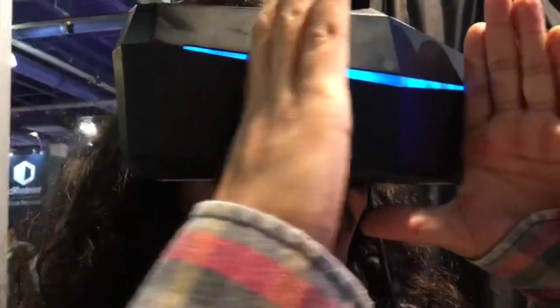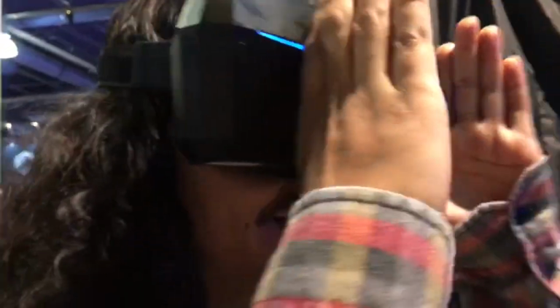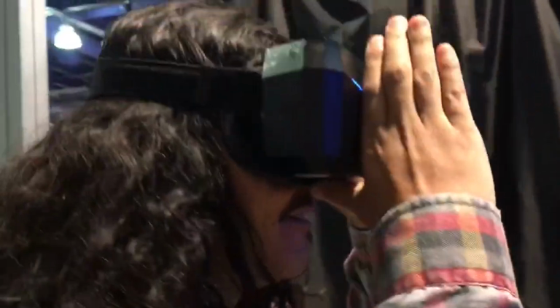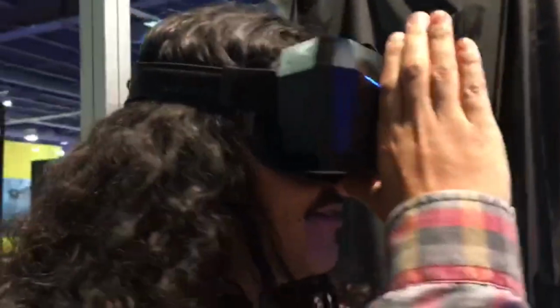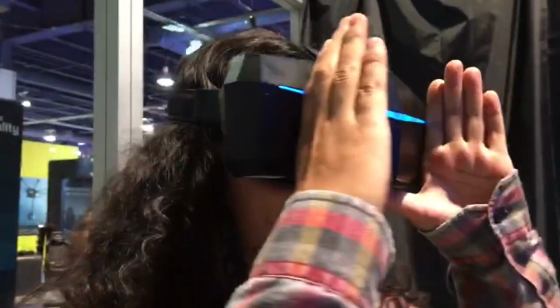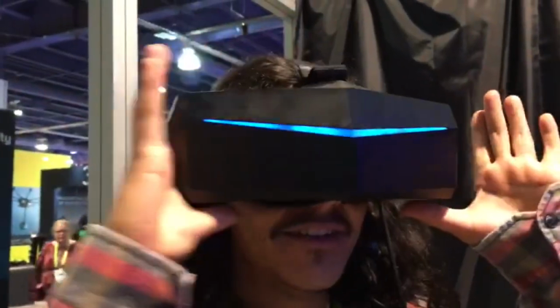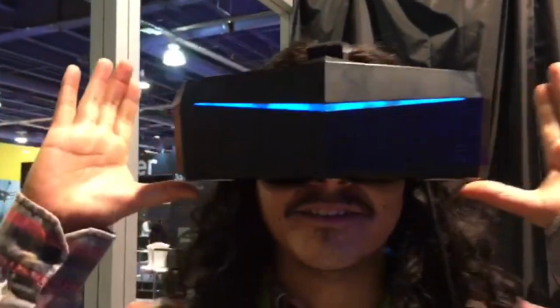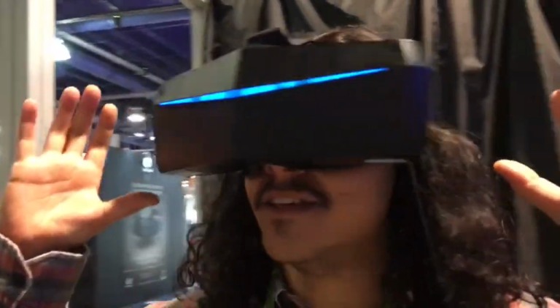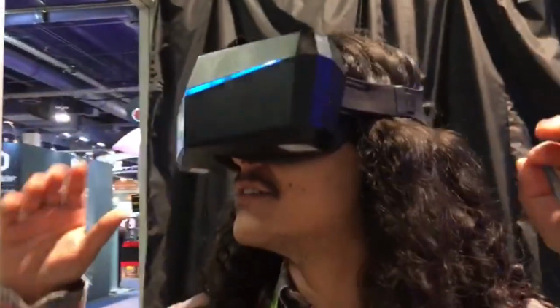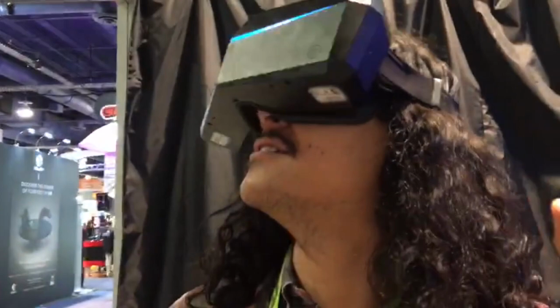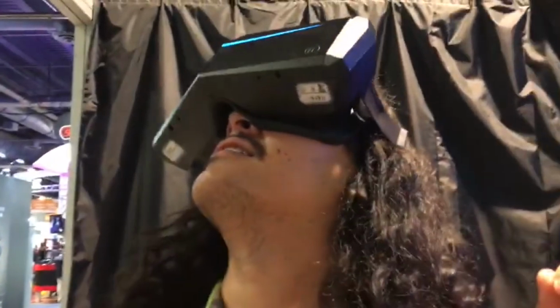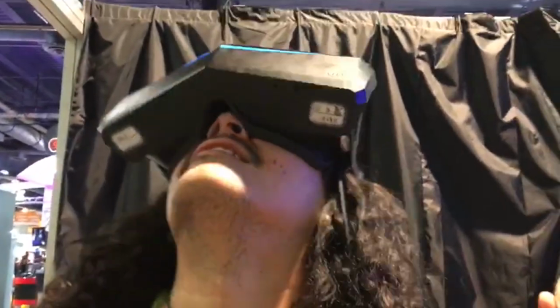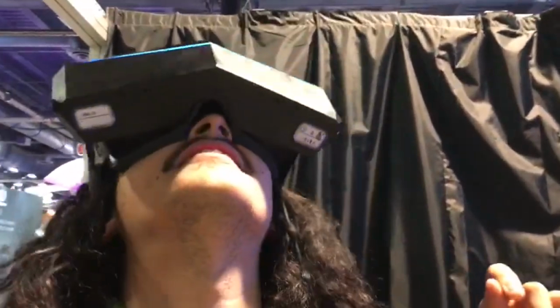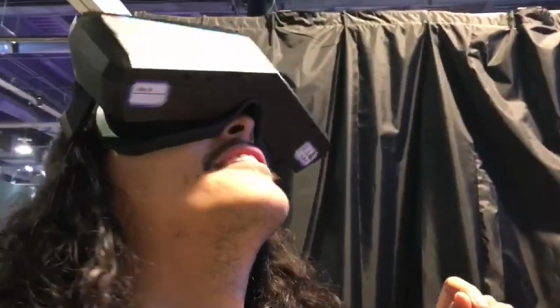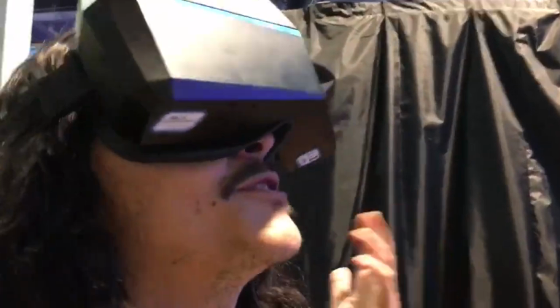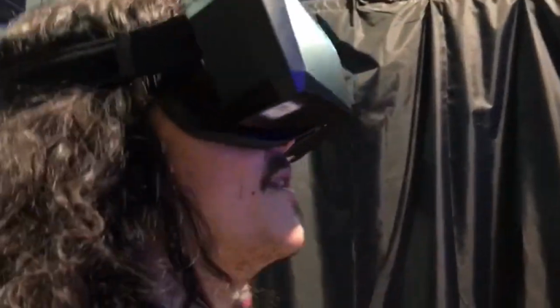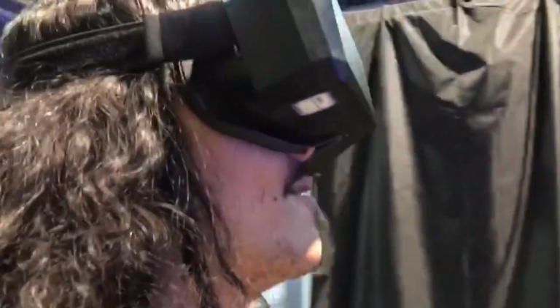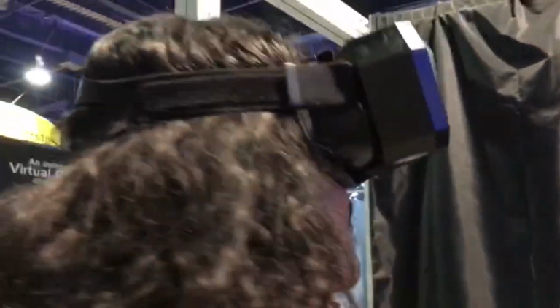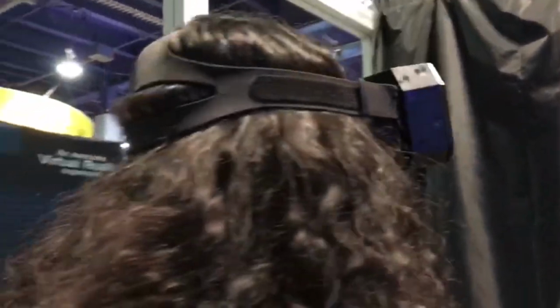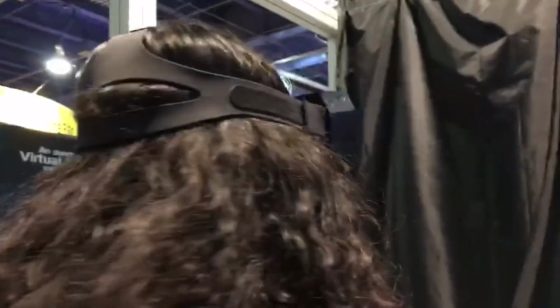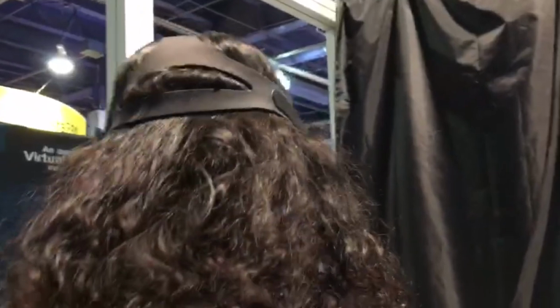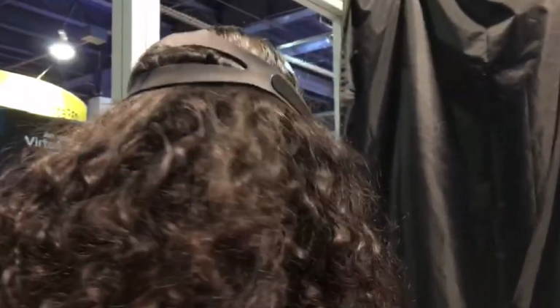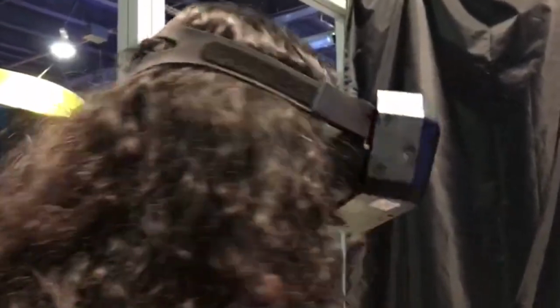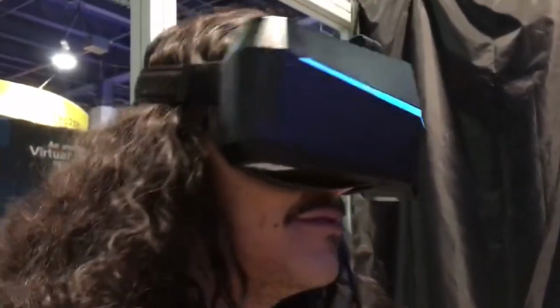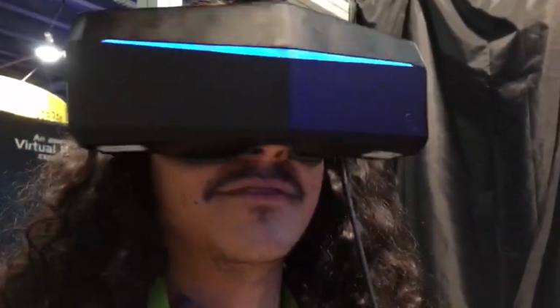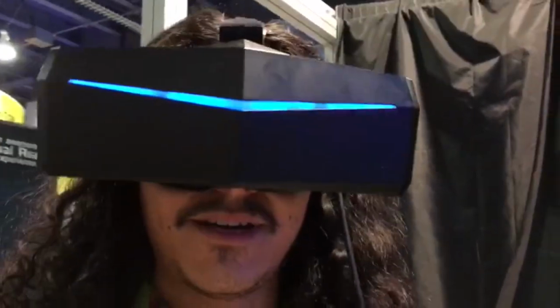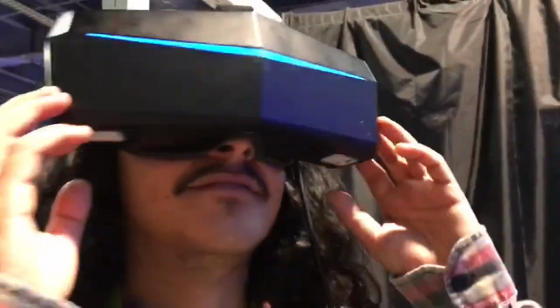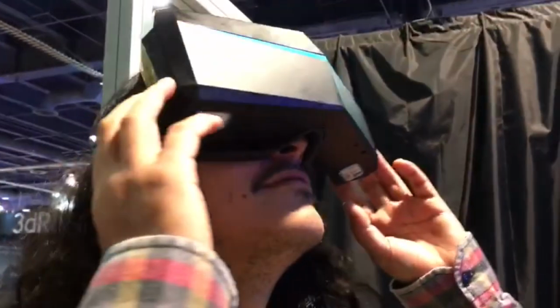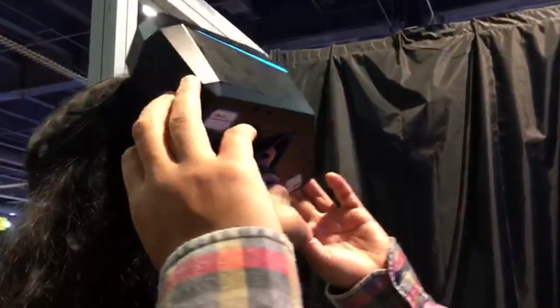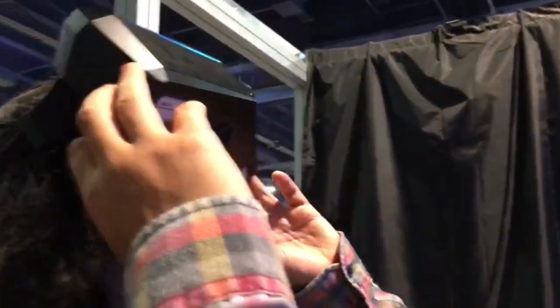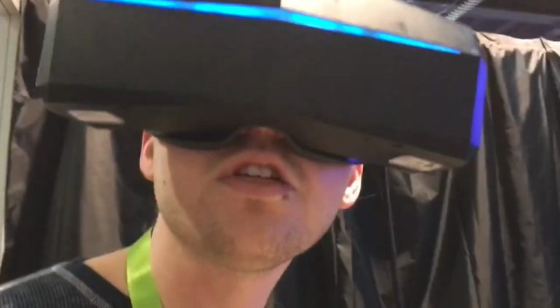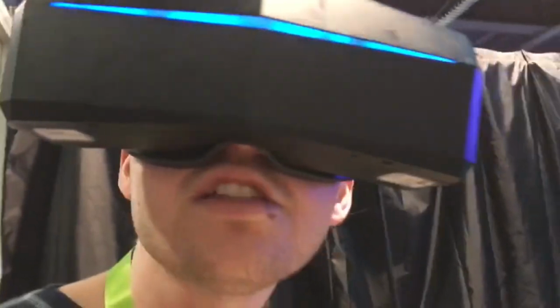I'm used to it being like right here, but I like that it's off to the edge. It almost feels behind me, like it wraps all the way around. Wow, the field of view is amazing.